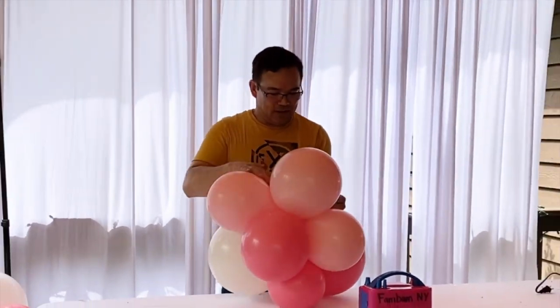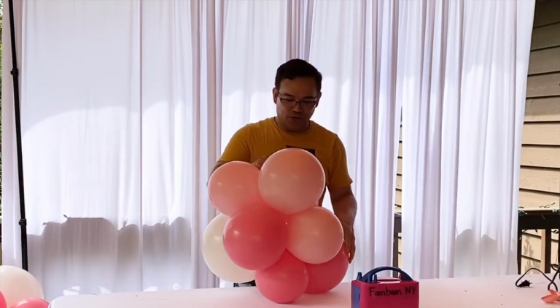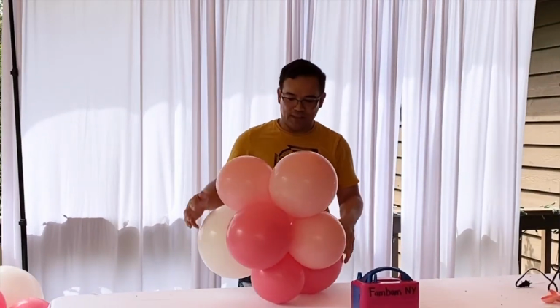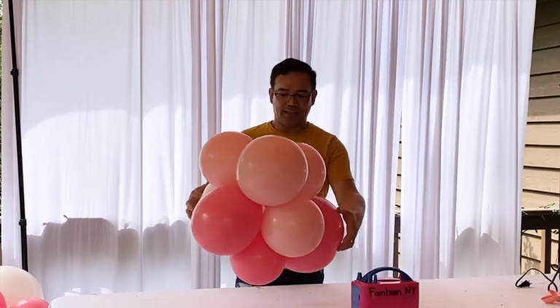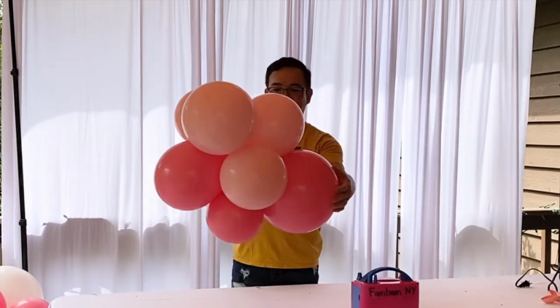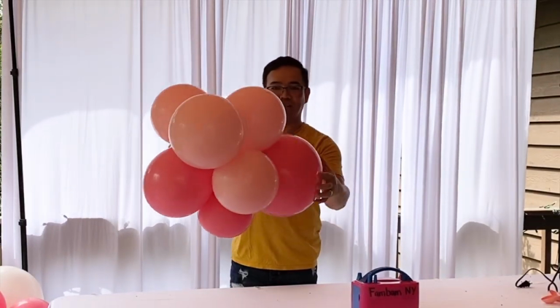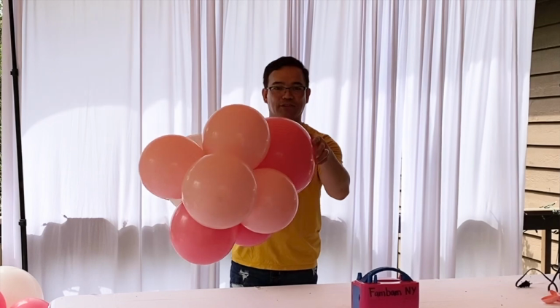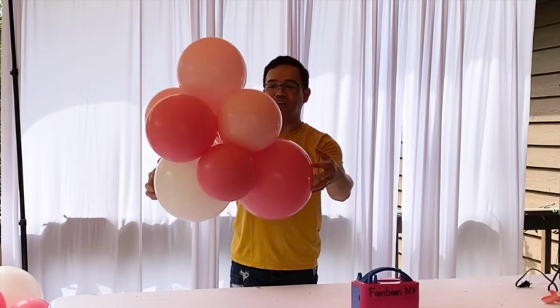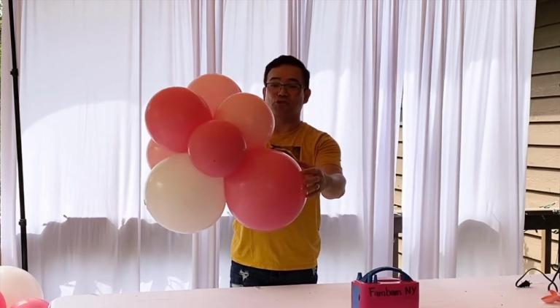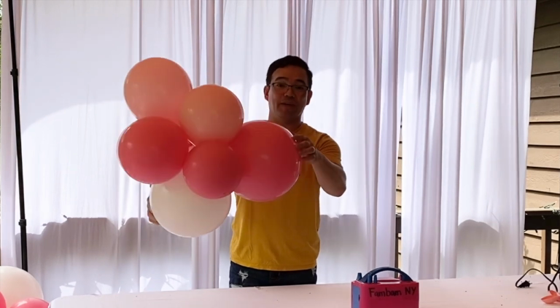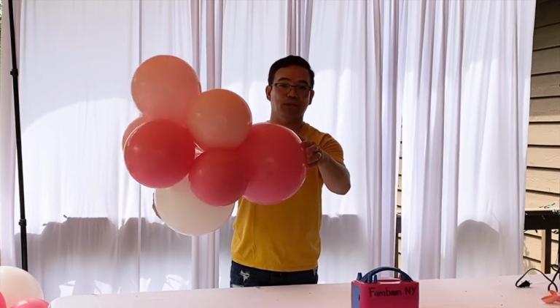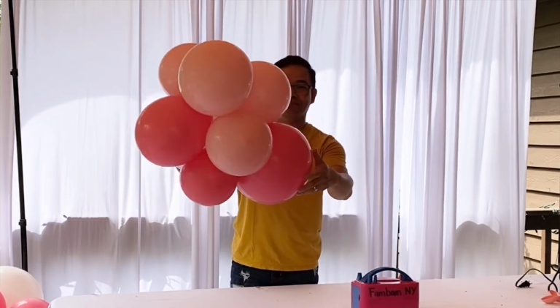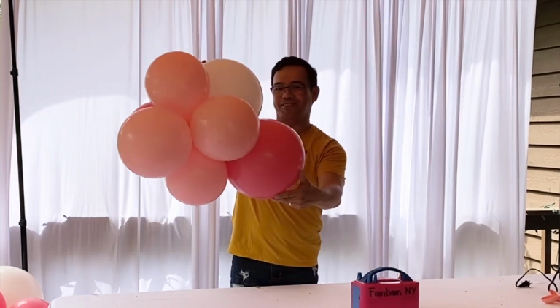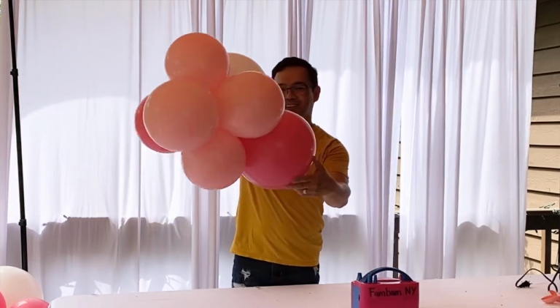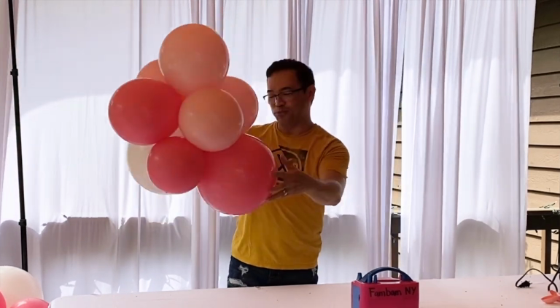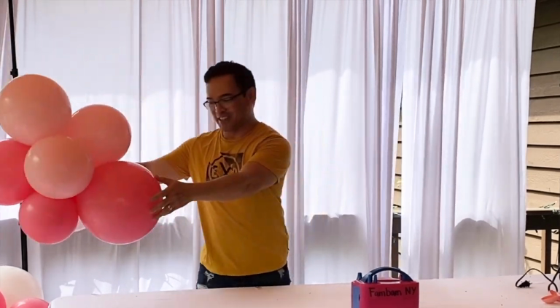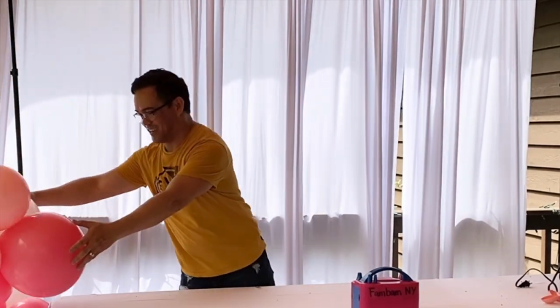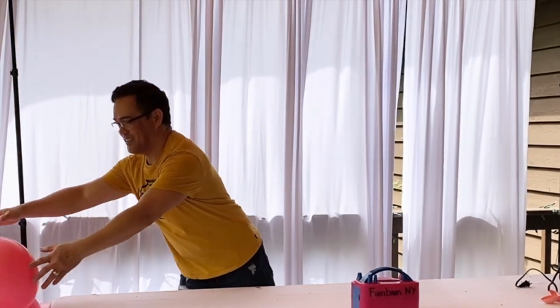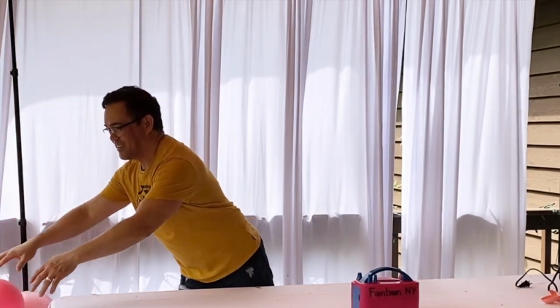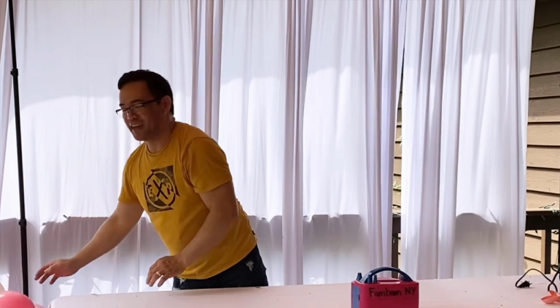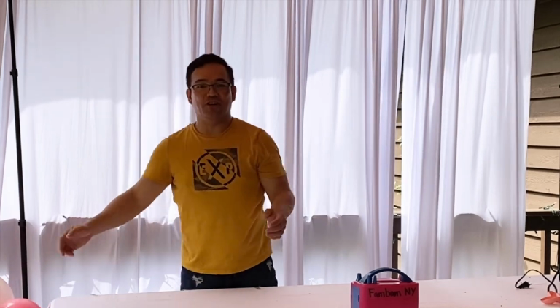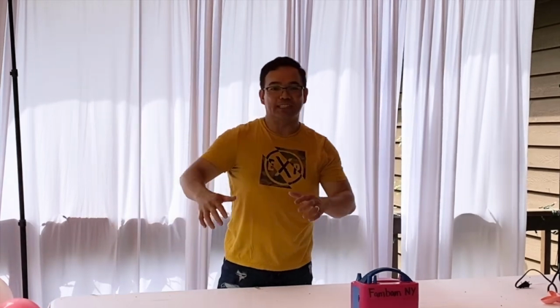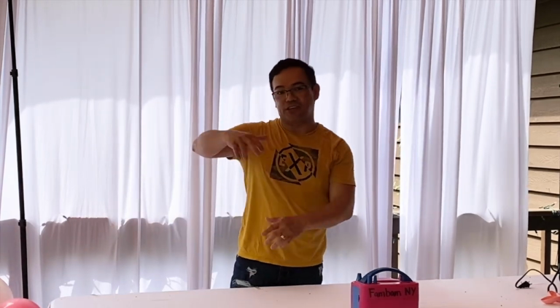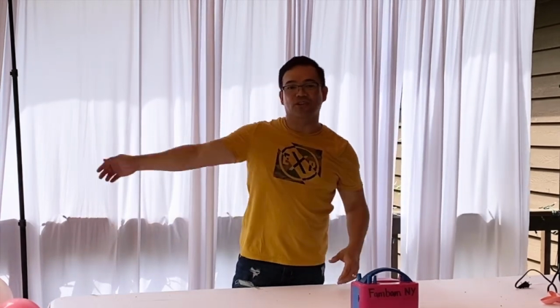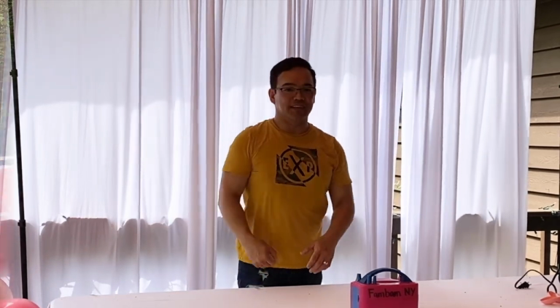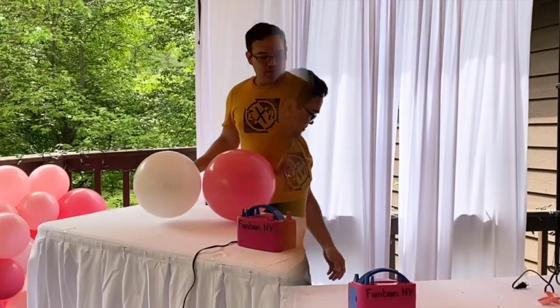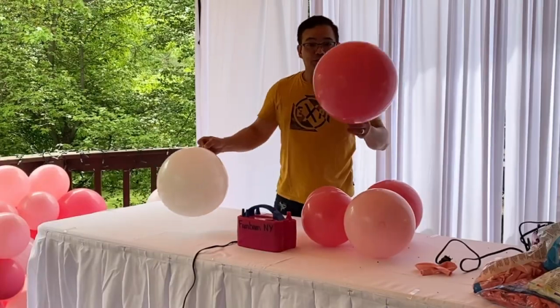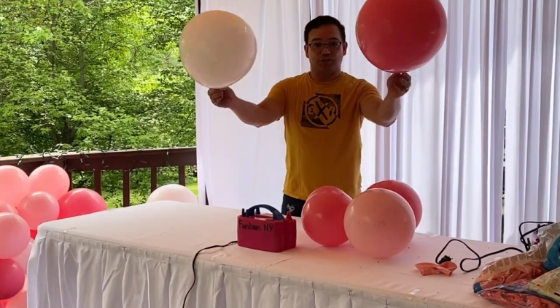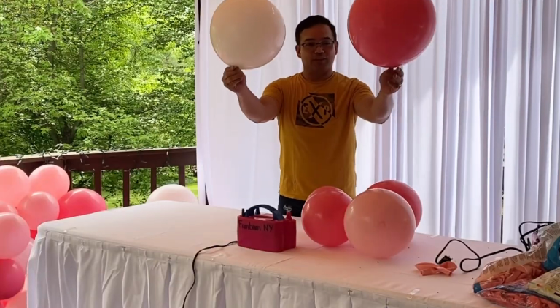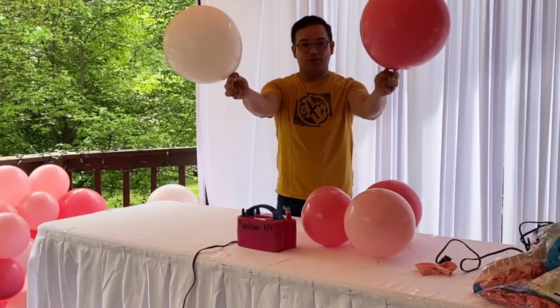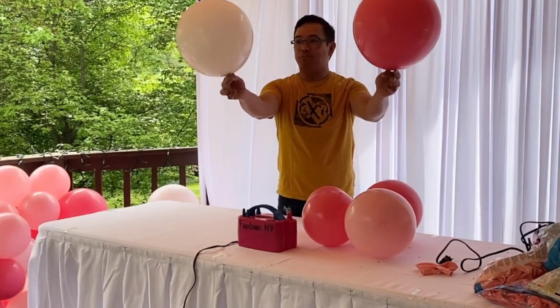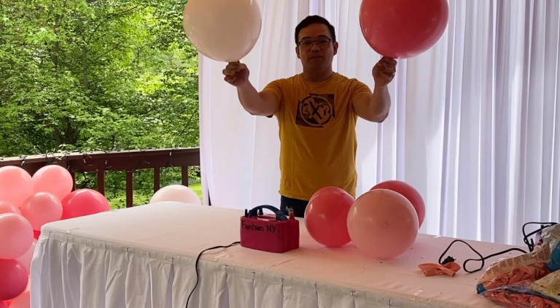So when you look at this, this is how it looks like. So a total of eight balloons. Put this on the side, and later on we'll attach it all together. Alright, so you need two of the big ones.